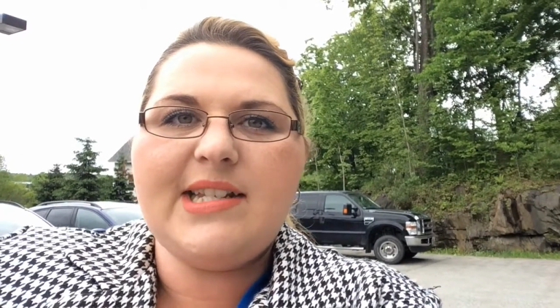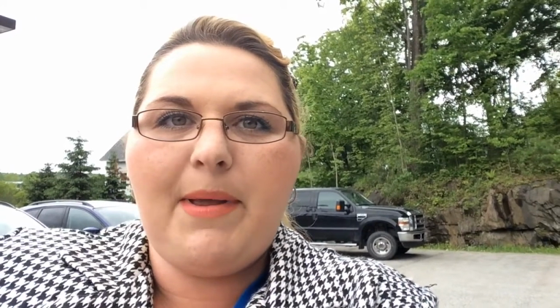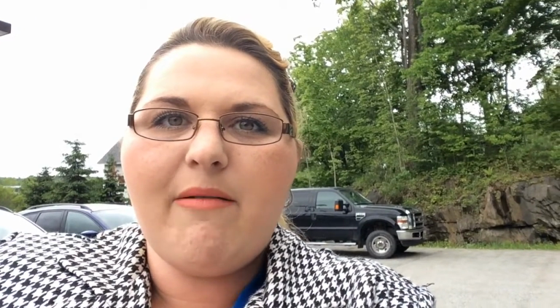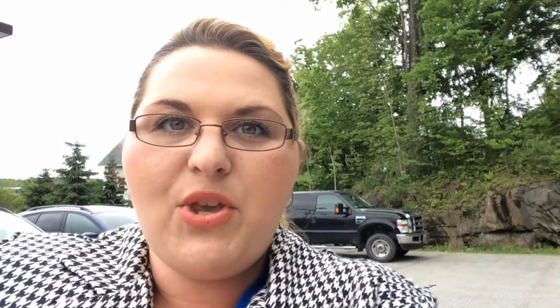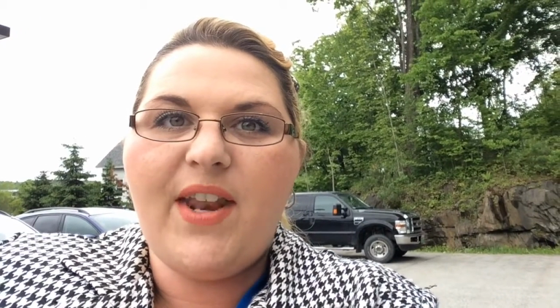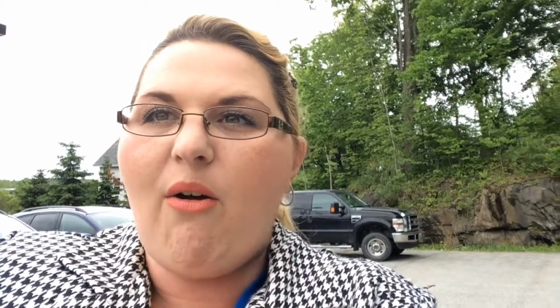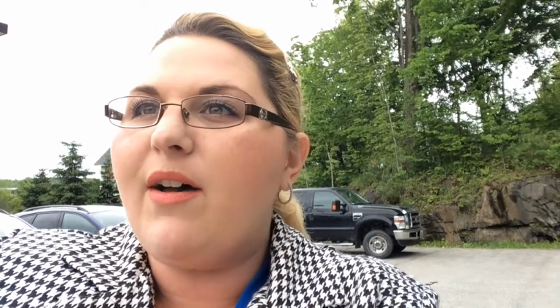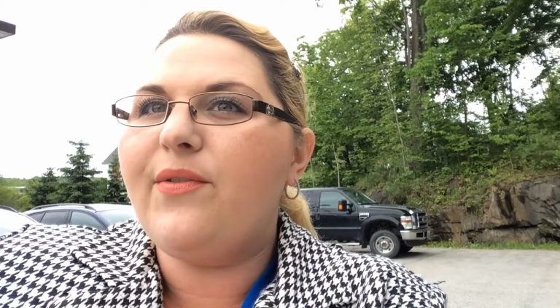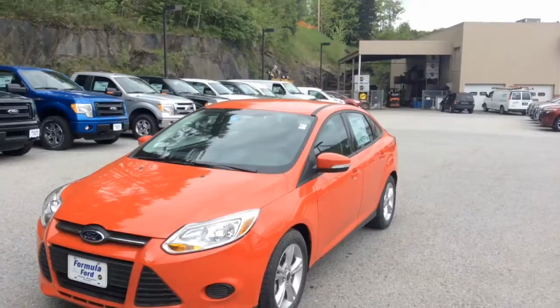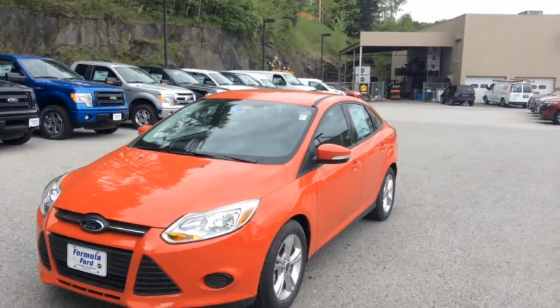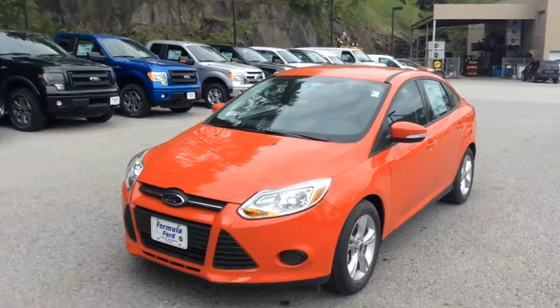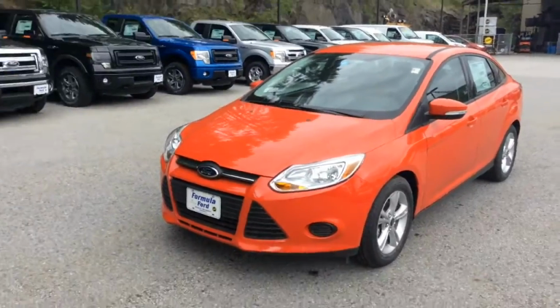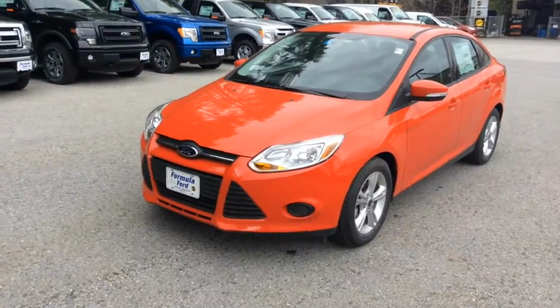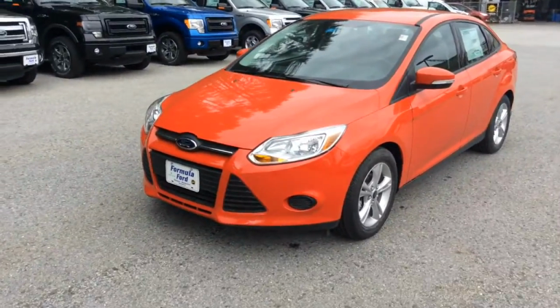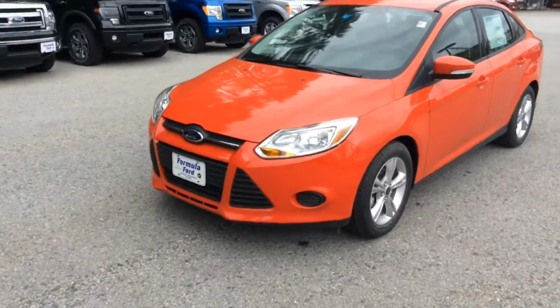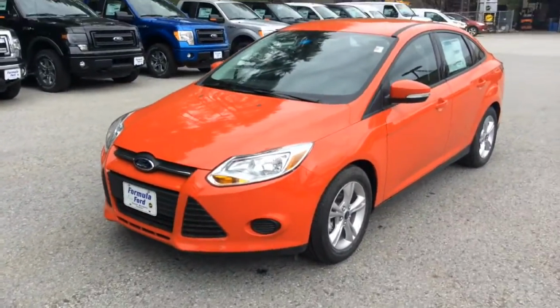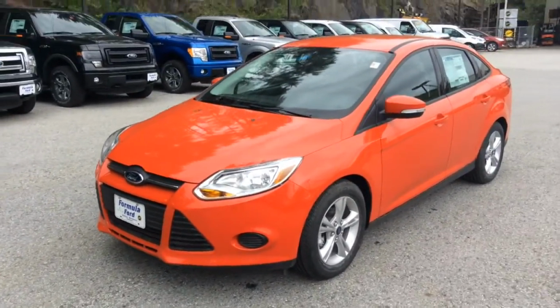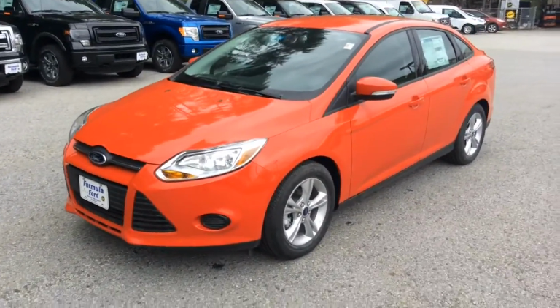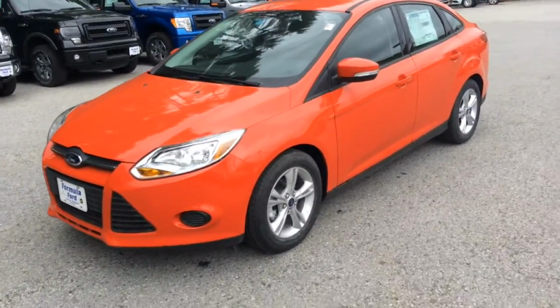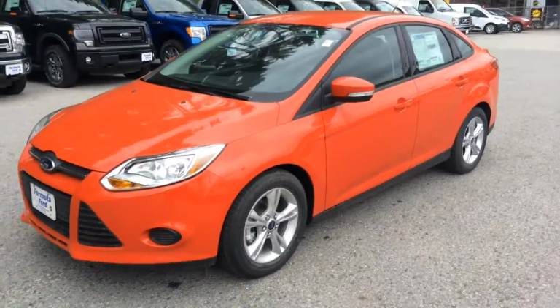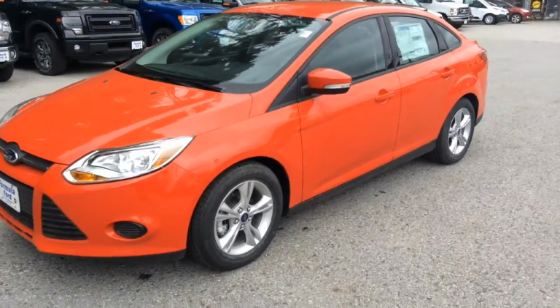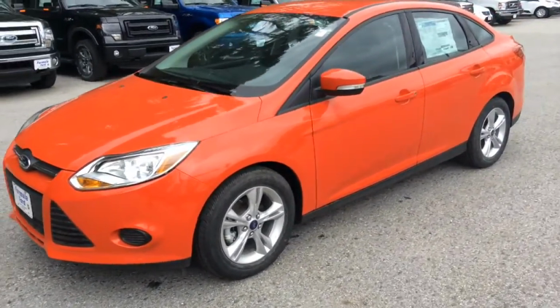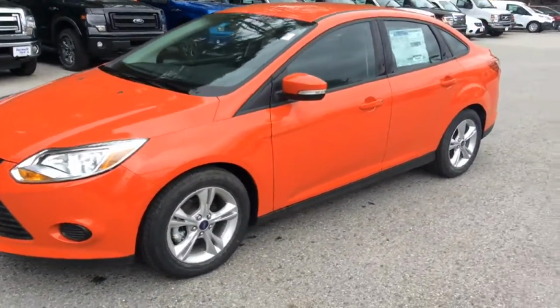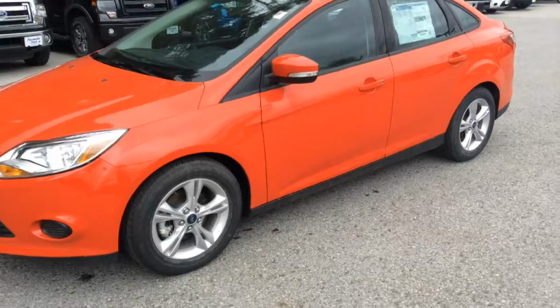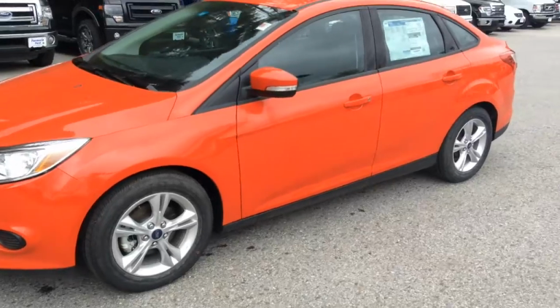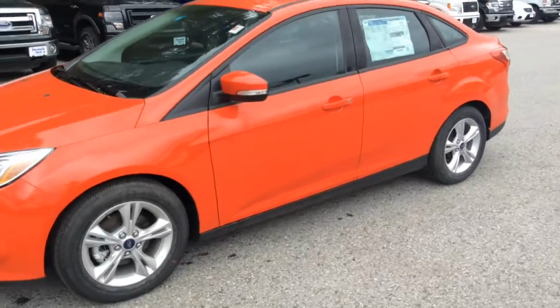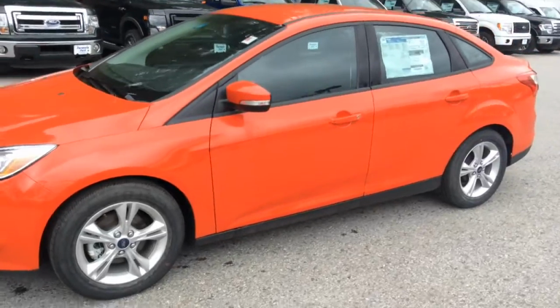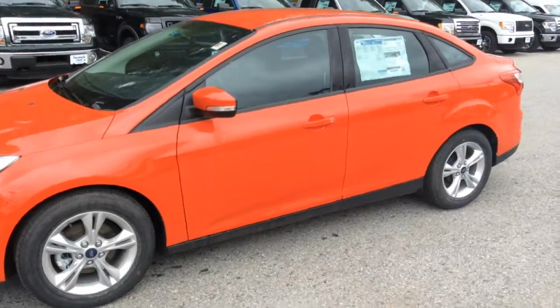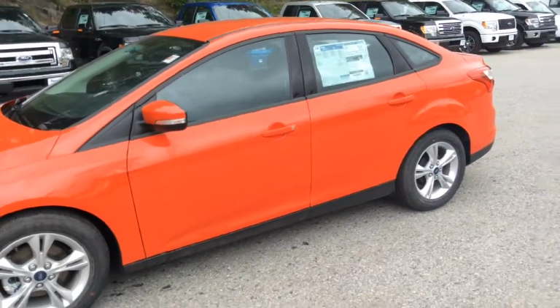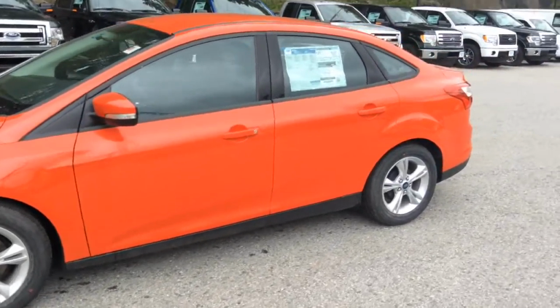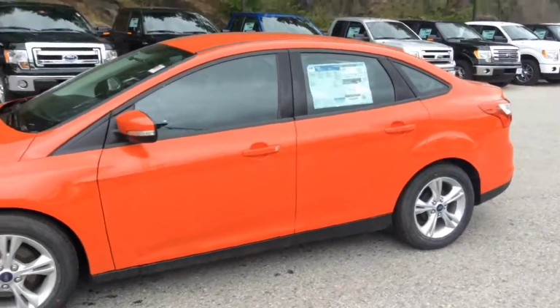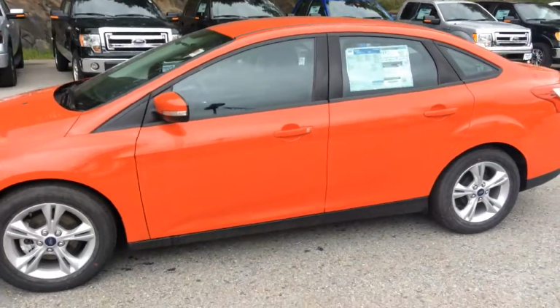Thought I'd take a minute here and make you a video of one of our Focuses. This one is a 2014 SE sedan edition. They do come in a hatchback as well and I have both in stock.